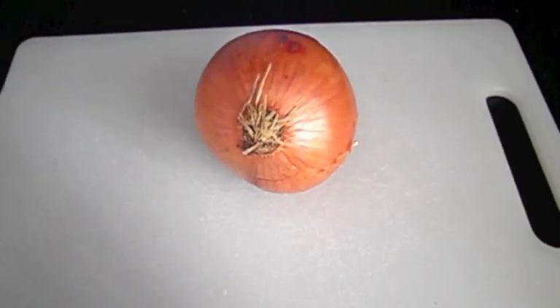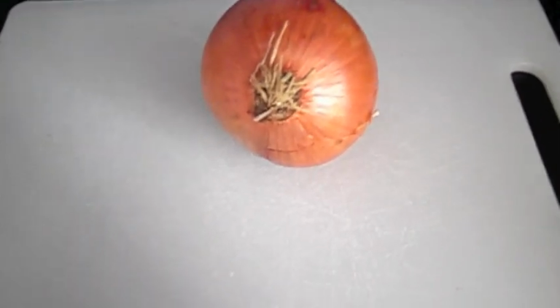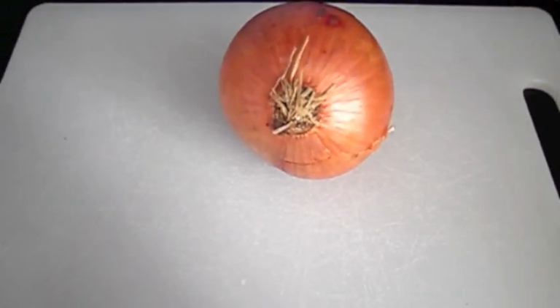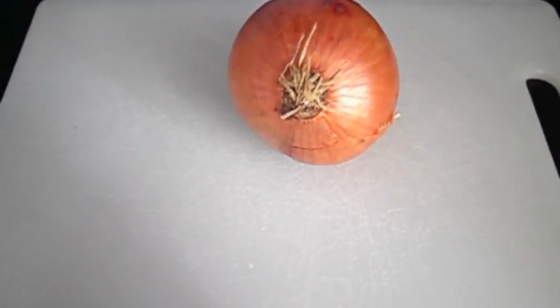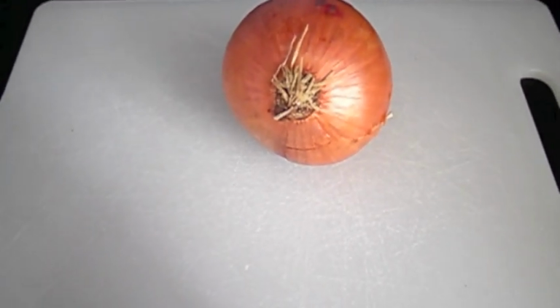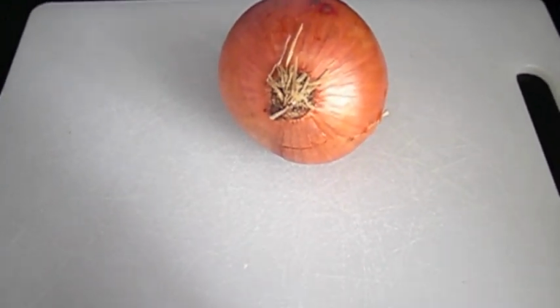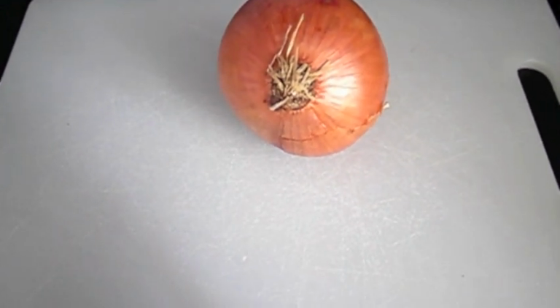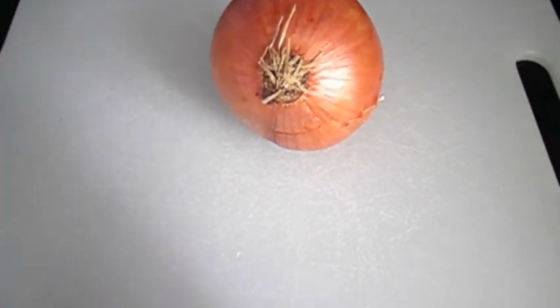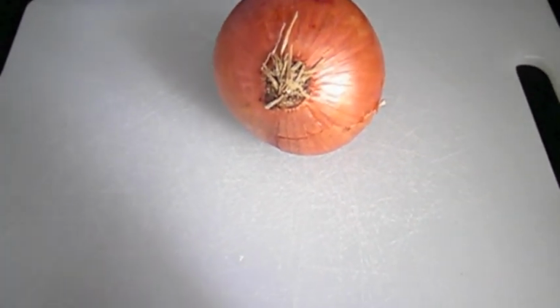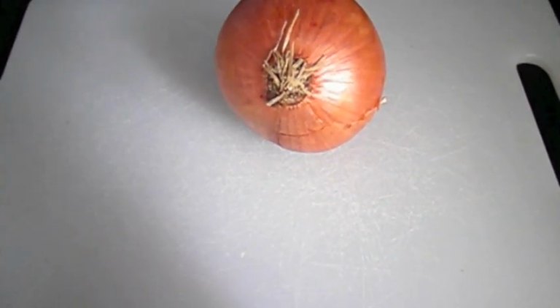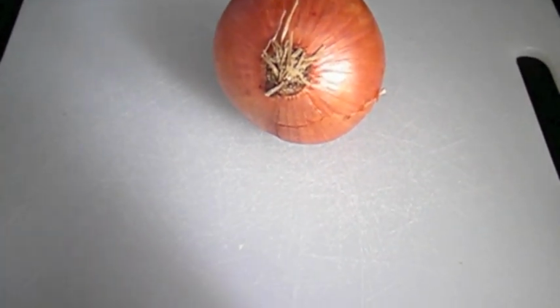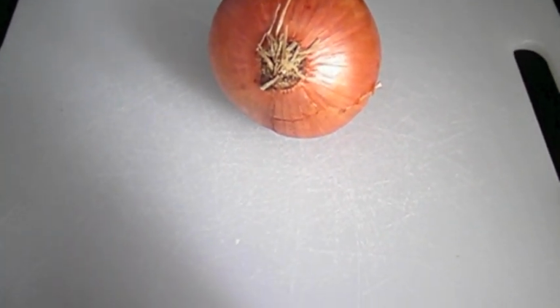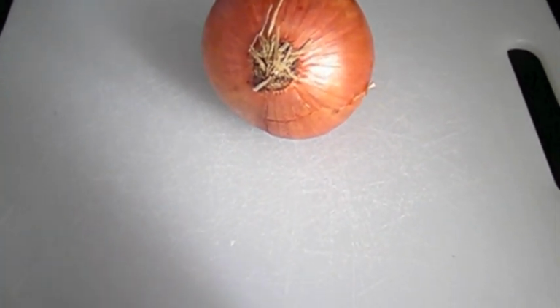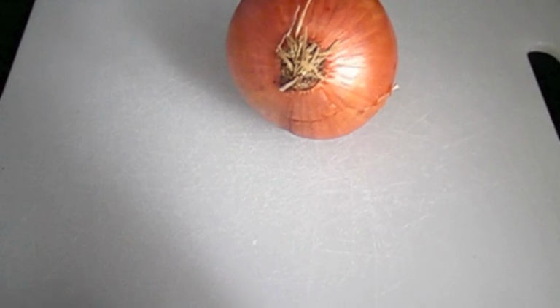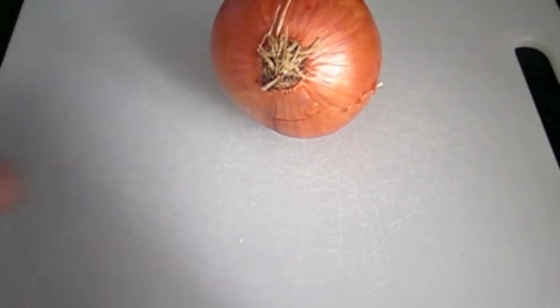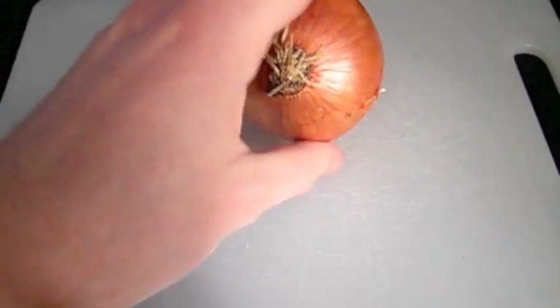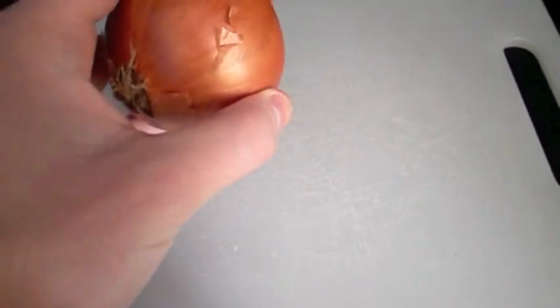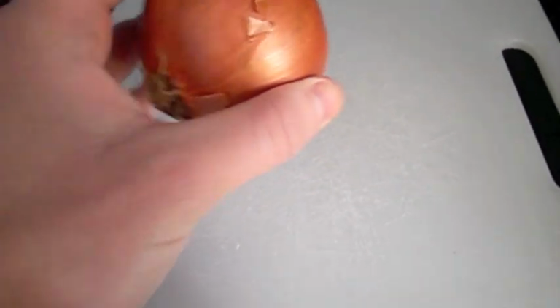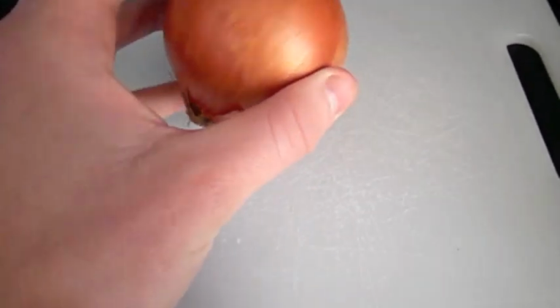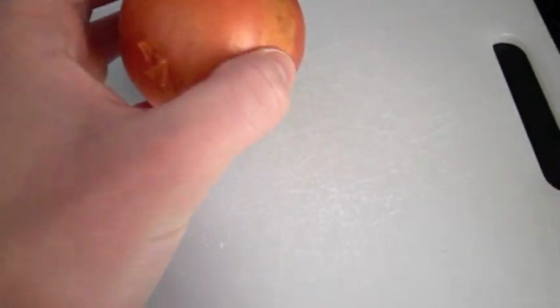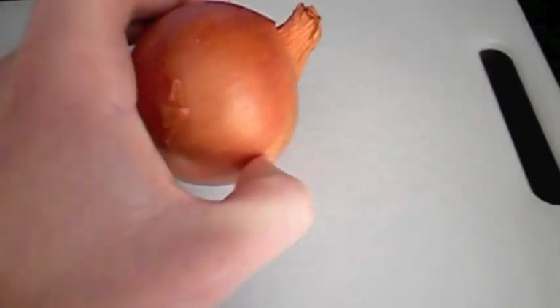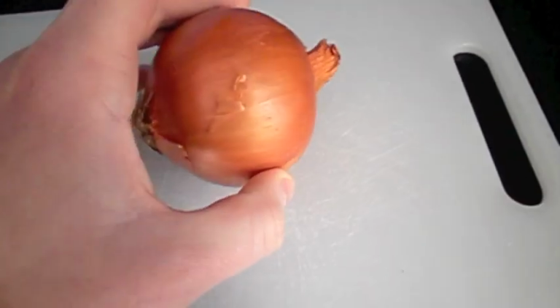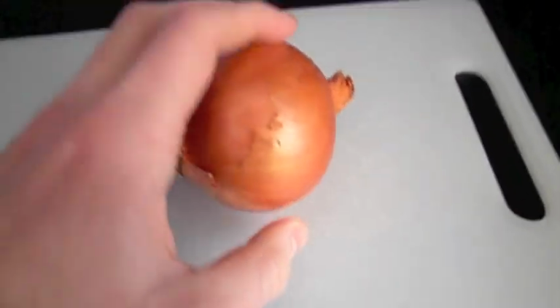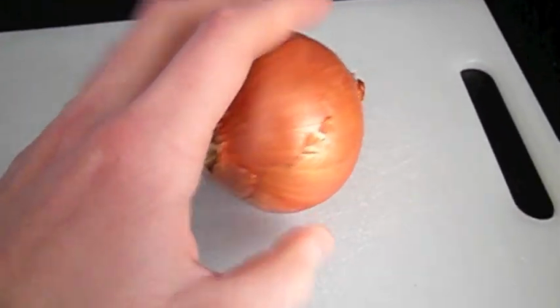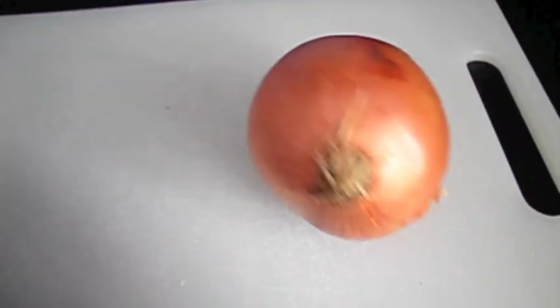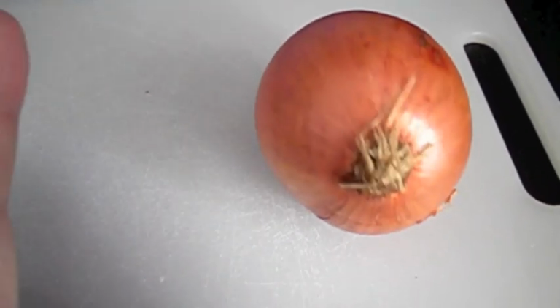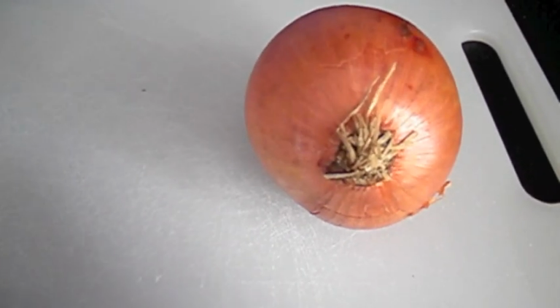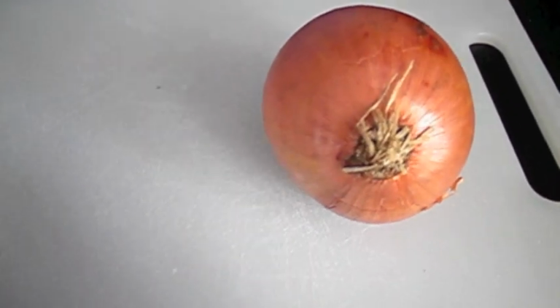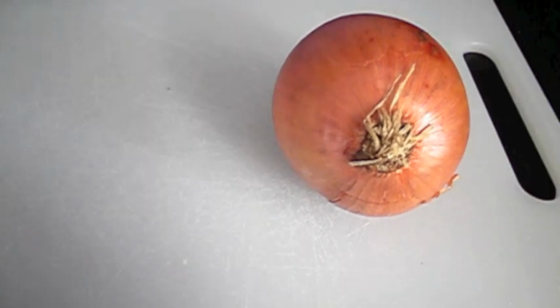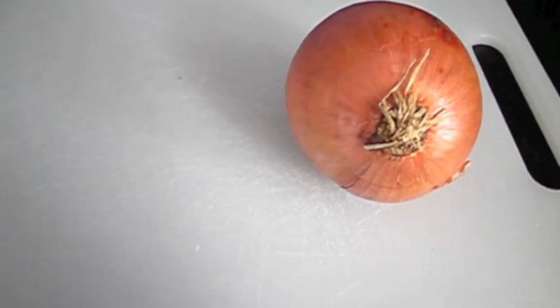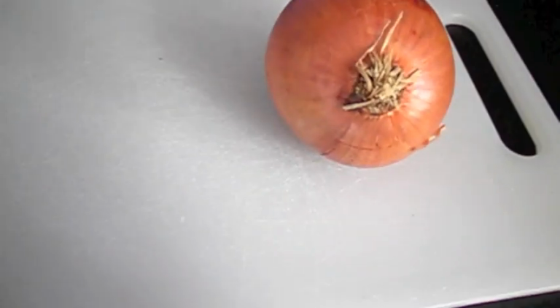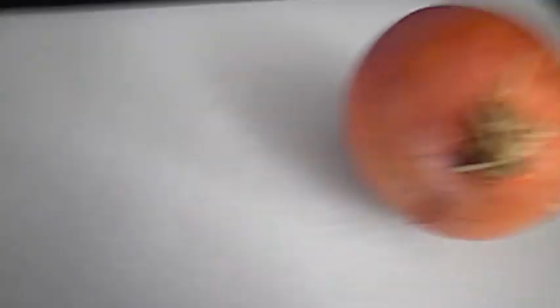Okay, so this is my attempt at challenging my mobile using only an onion. So here's my onion, and step one is to make two incisions on either side of the onion. So I'm going to do that now.